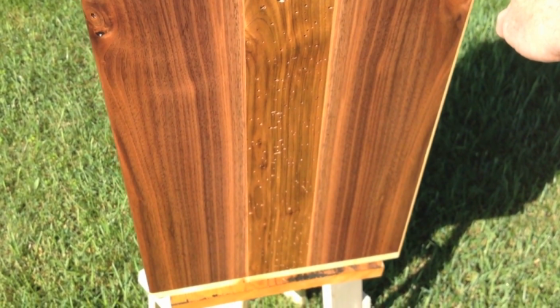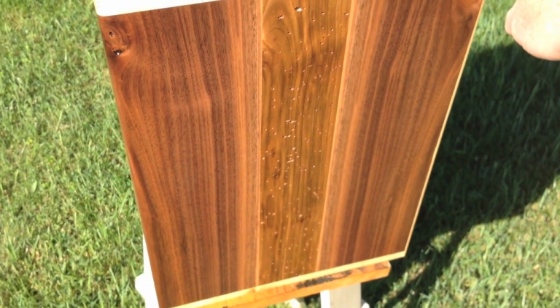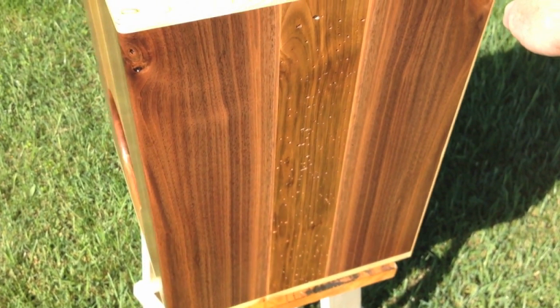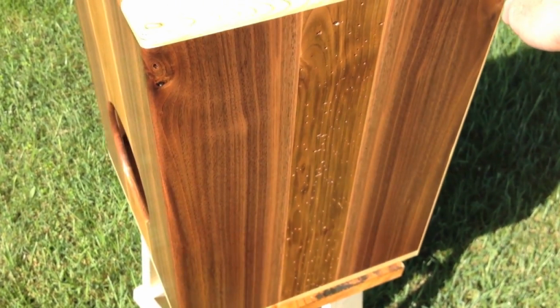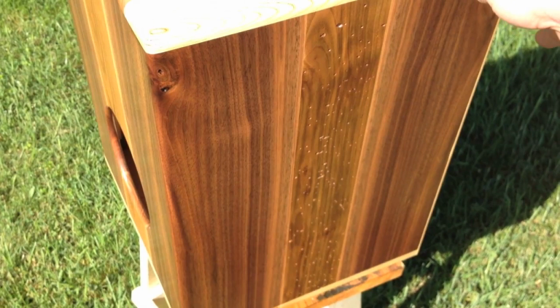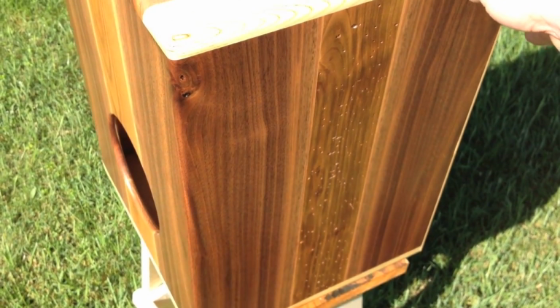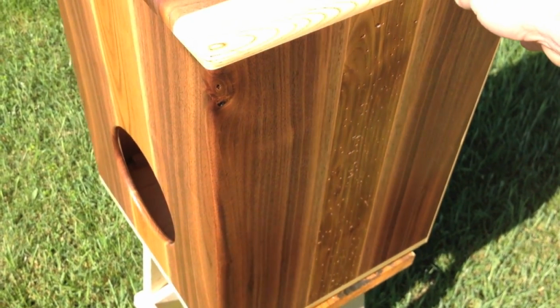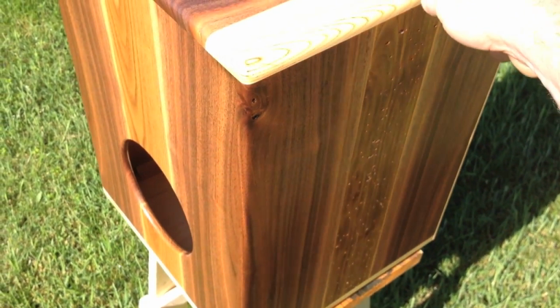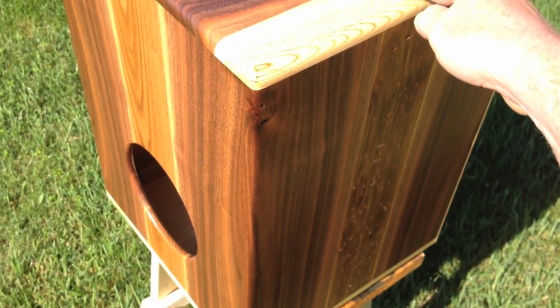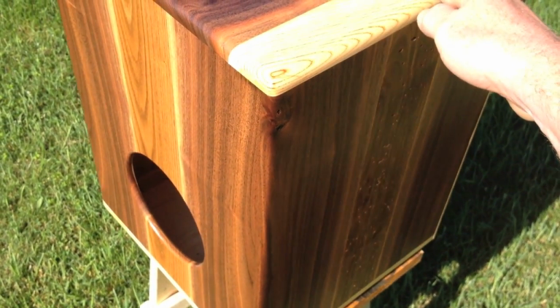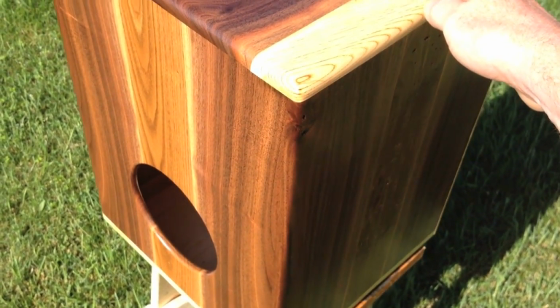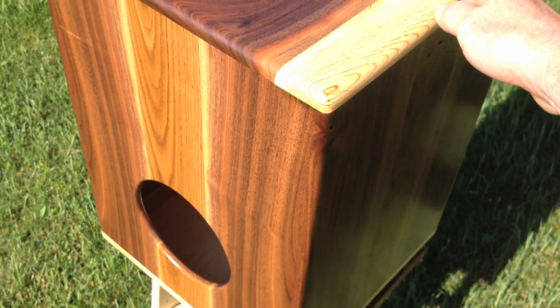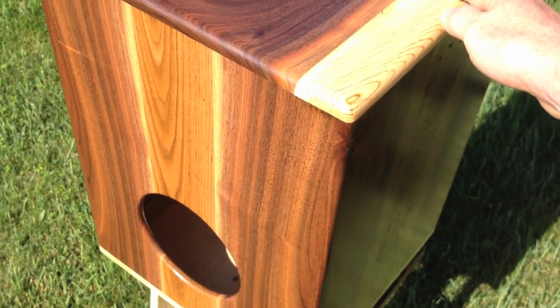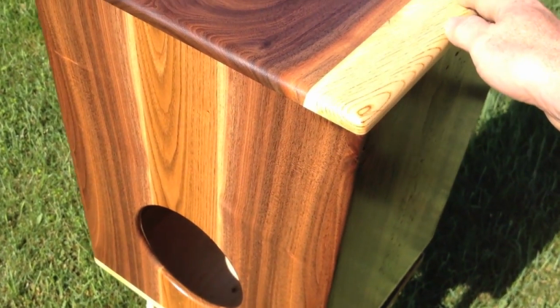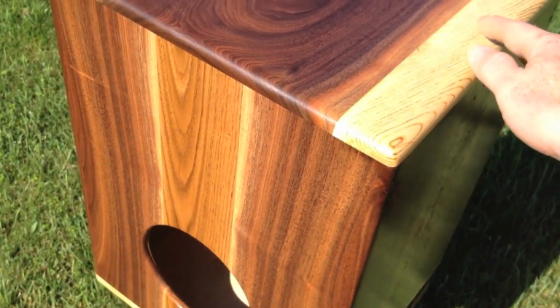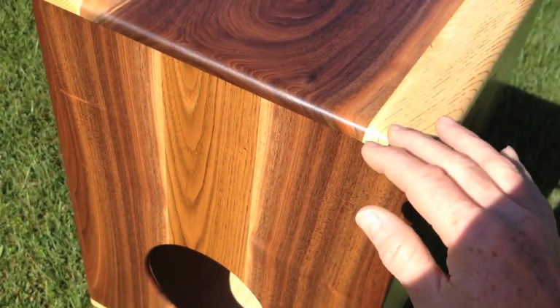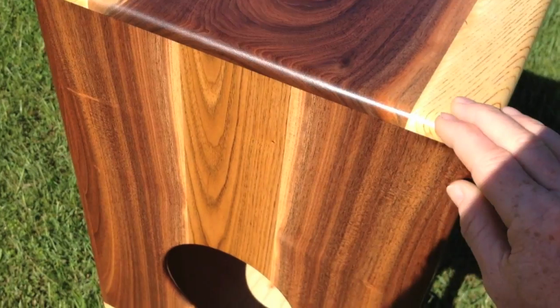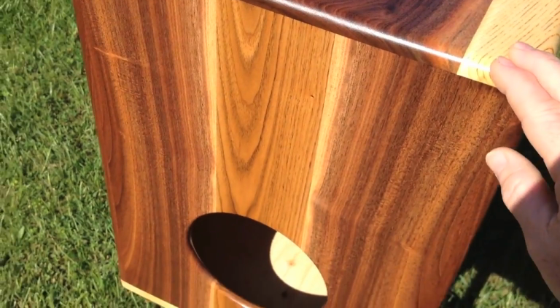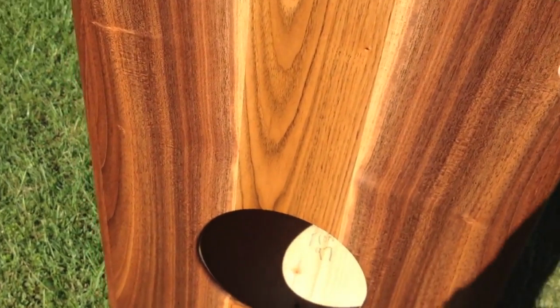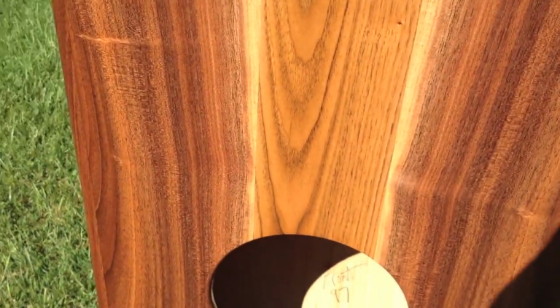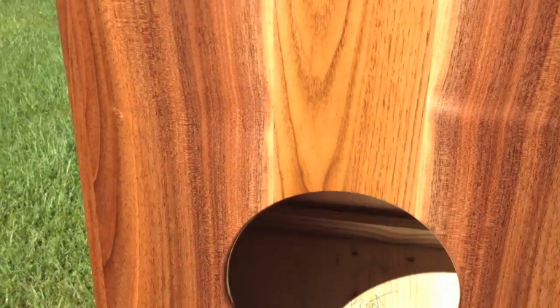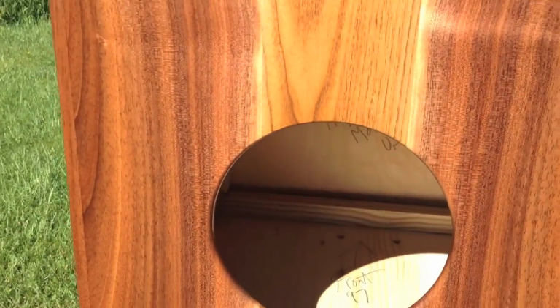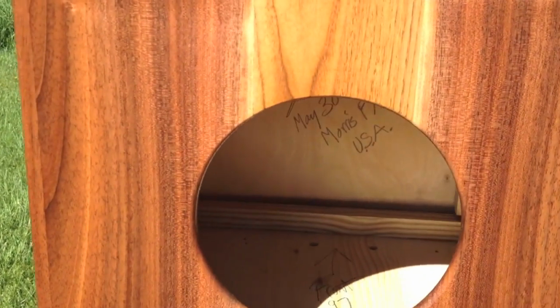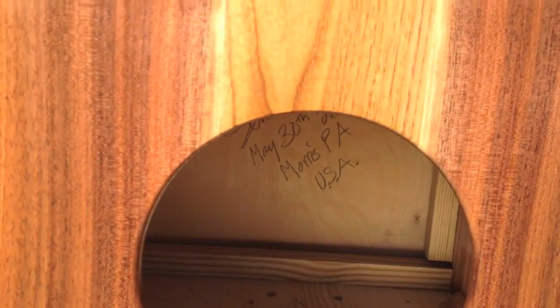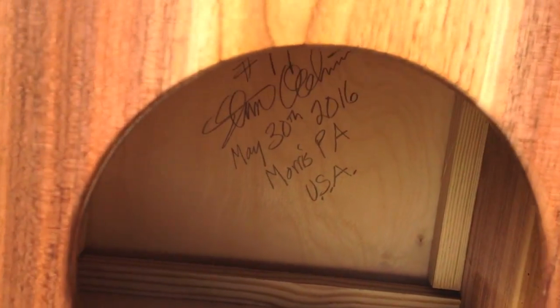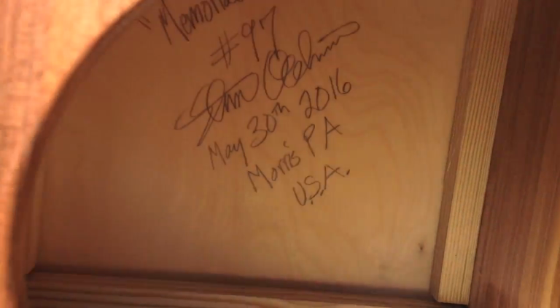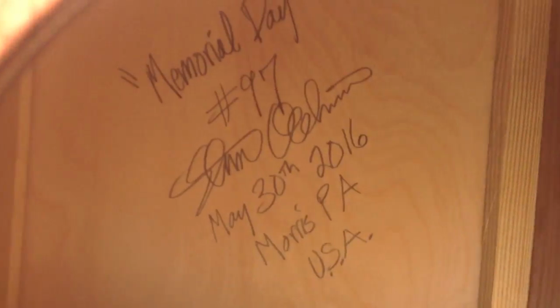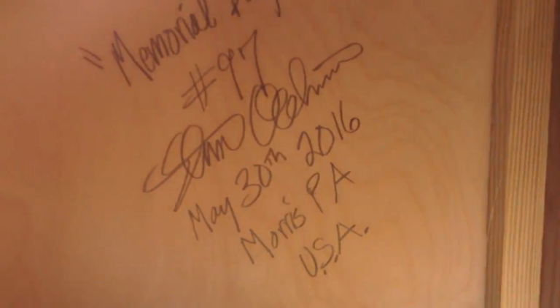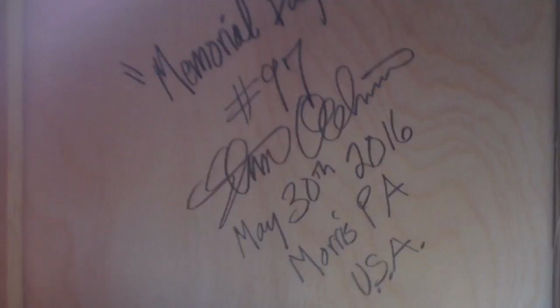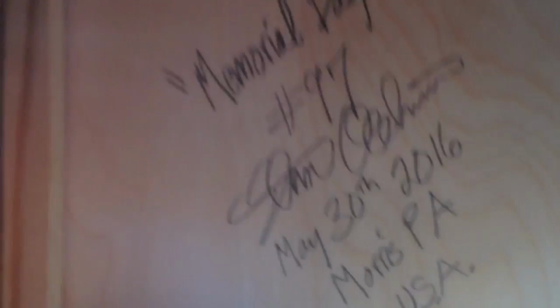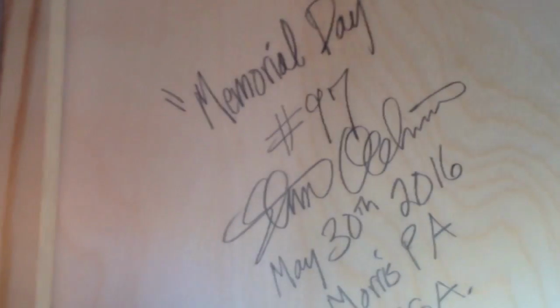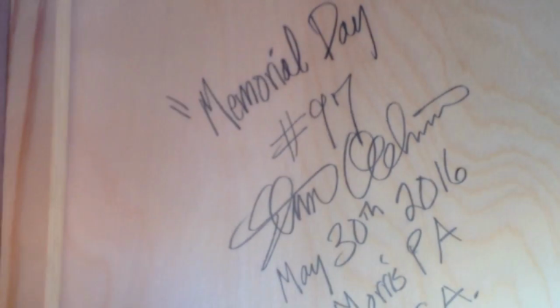I put it around some worm-eaten butternut to give it a little bit more character. It is remarkable how stripey this is, and I named it Memorial Day because that's when I finished the unit before applying finish.